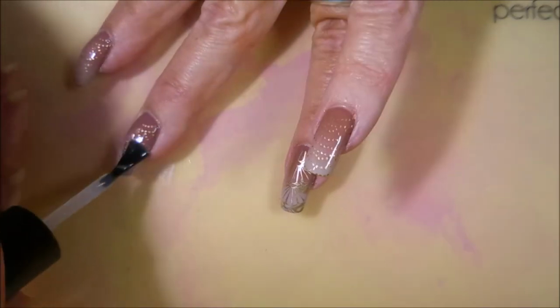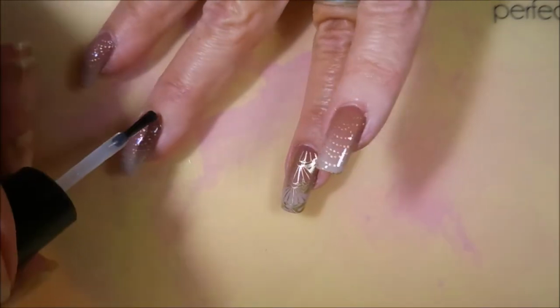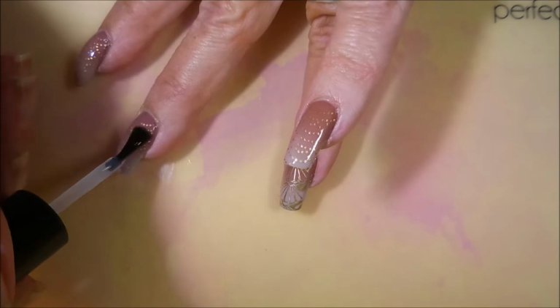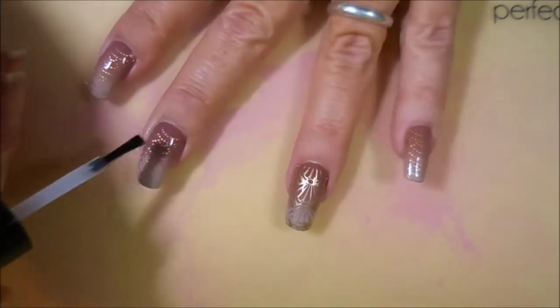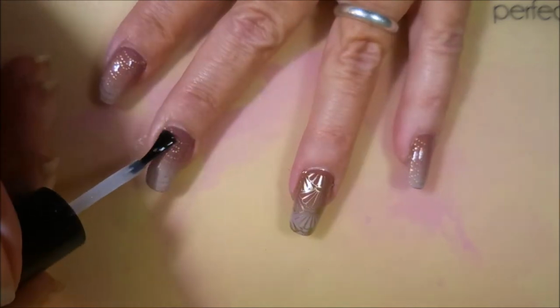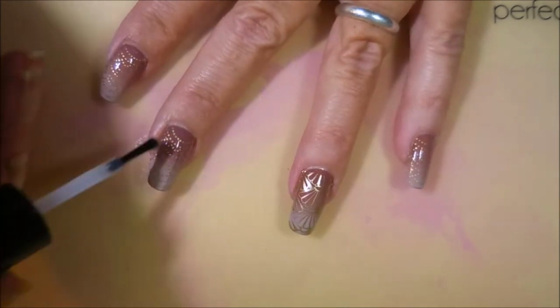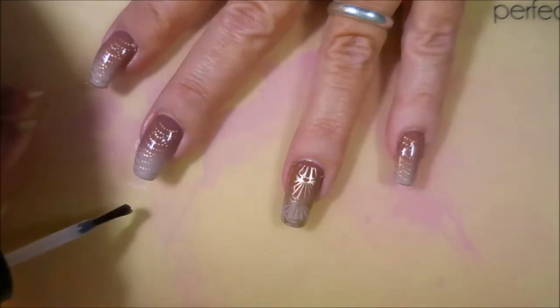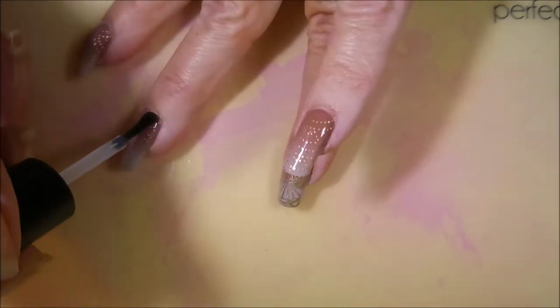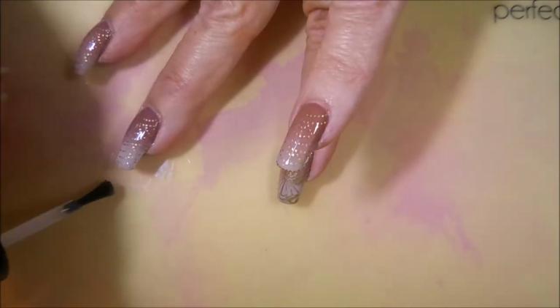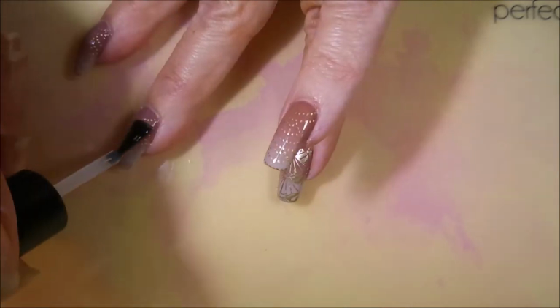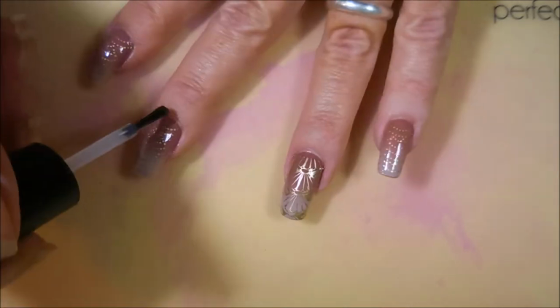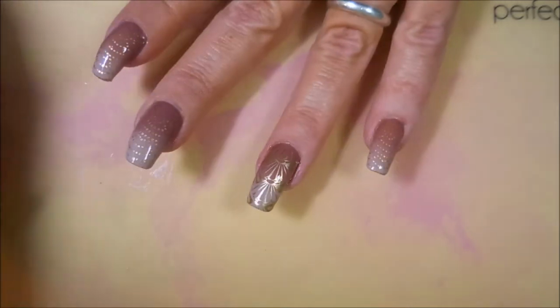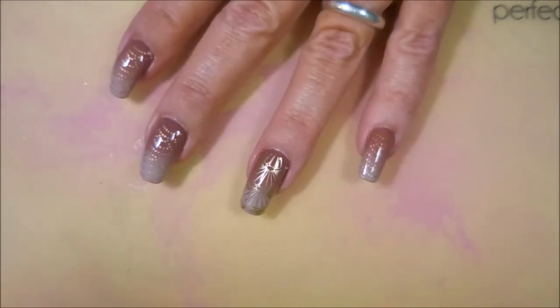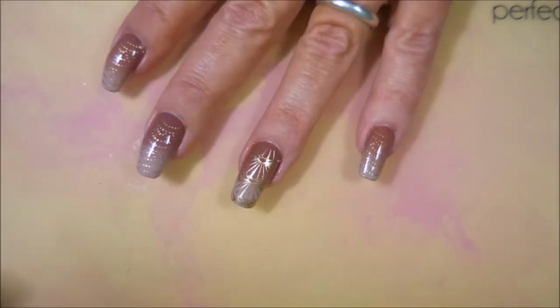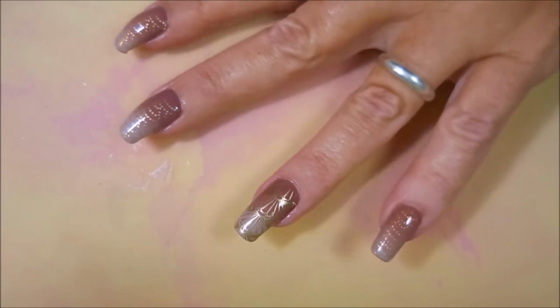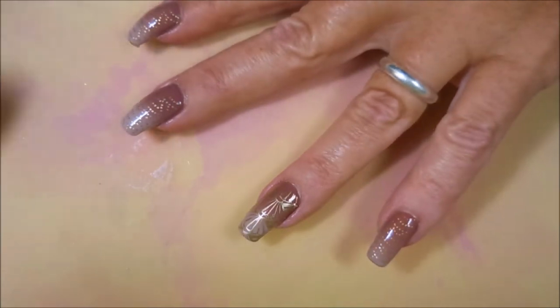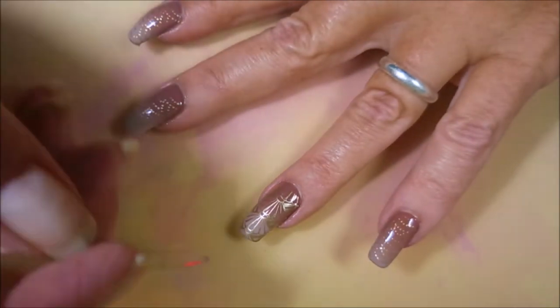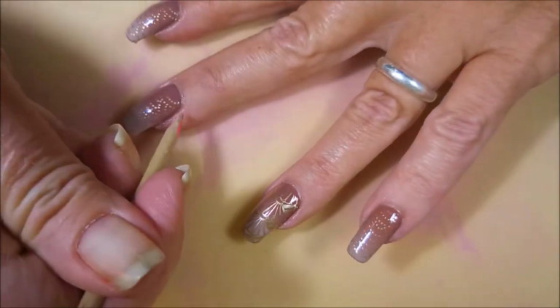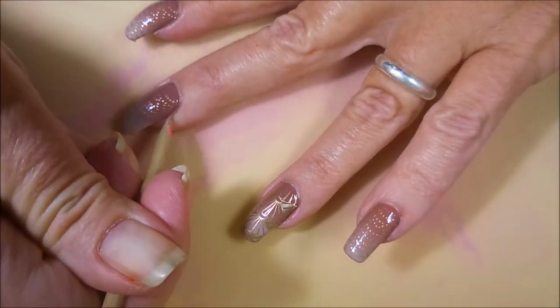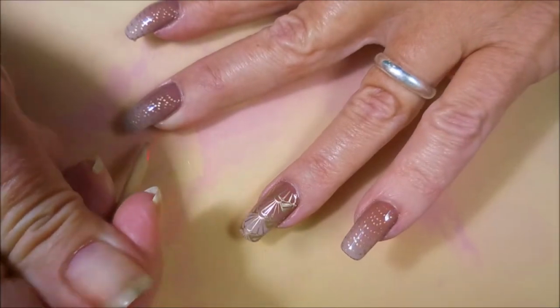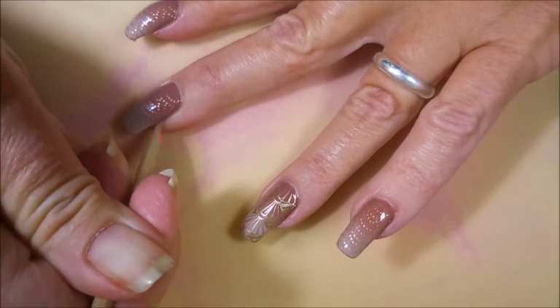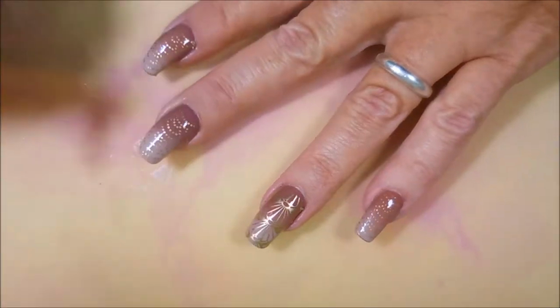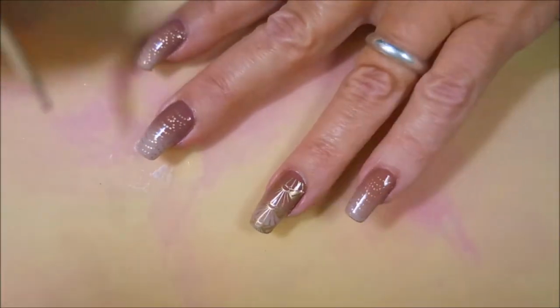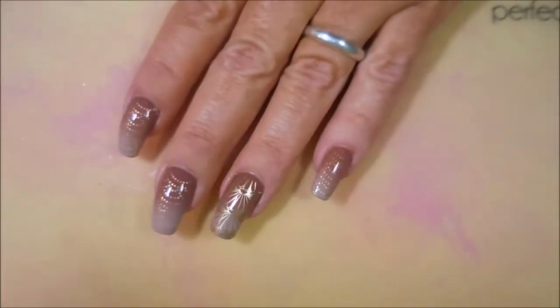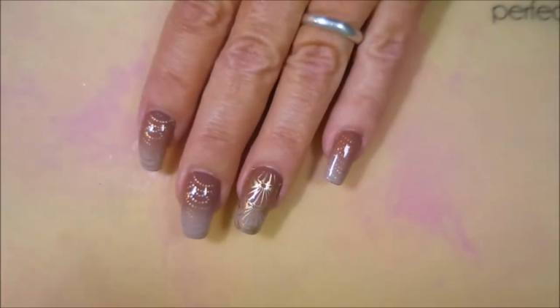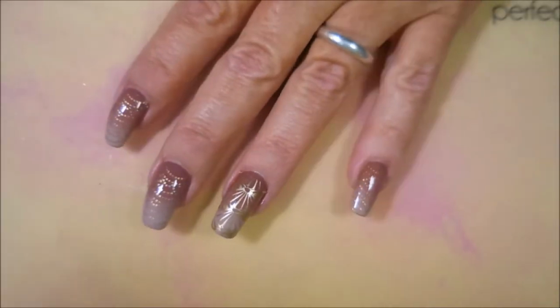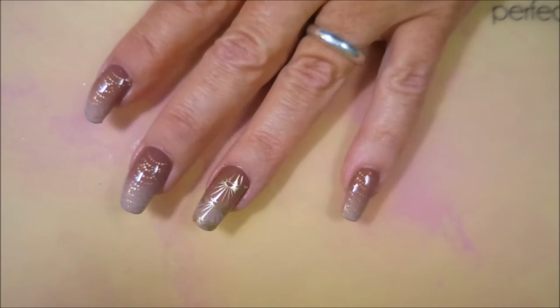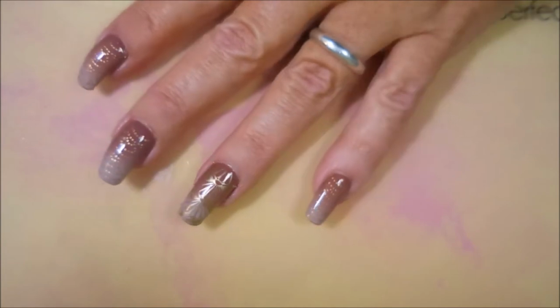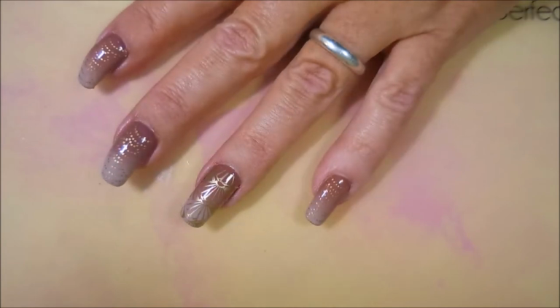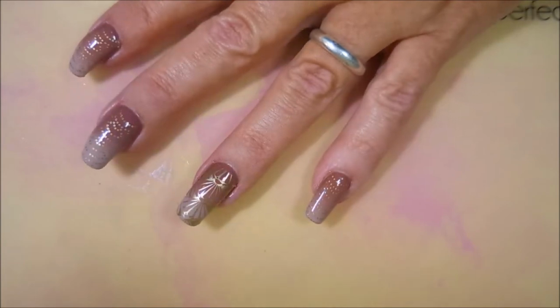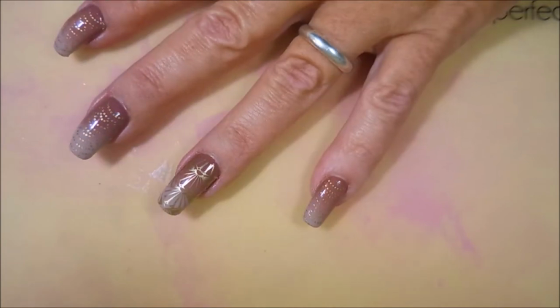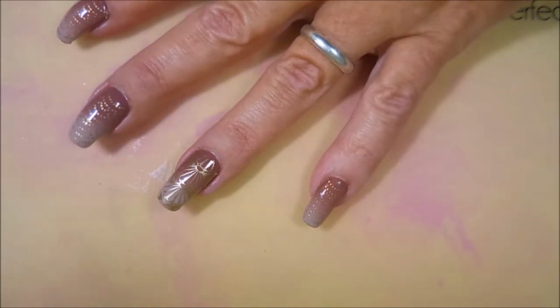Now we're going to top this one off with some Posh Top Coat to seal this design in. I really enjoyed doing this one, and I enjoyed wearing it. It was just fun fun.